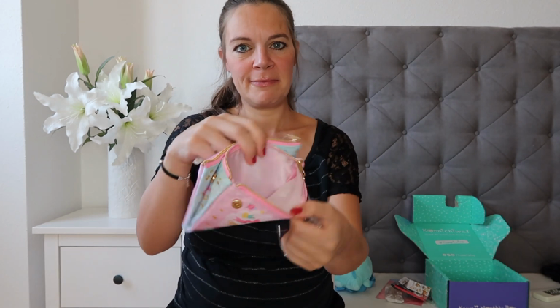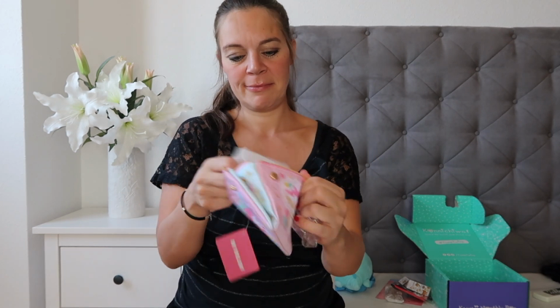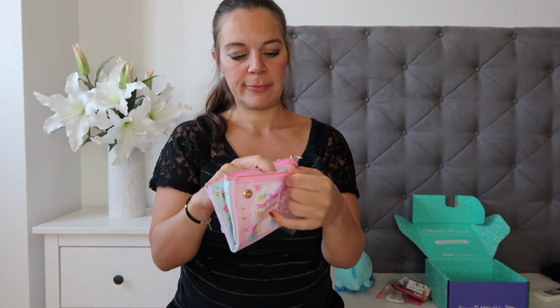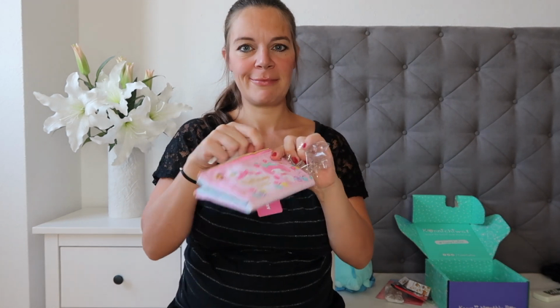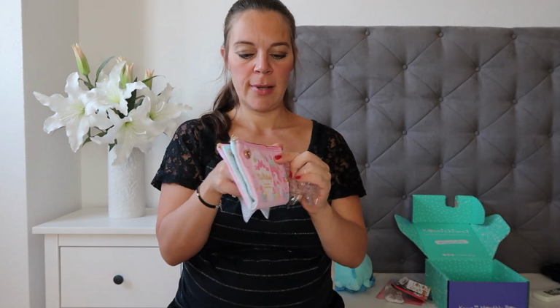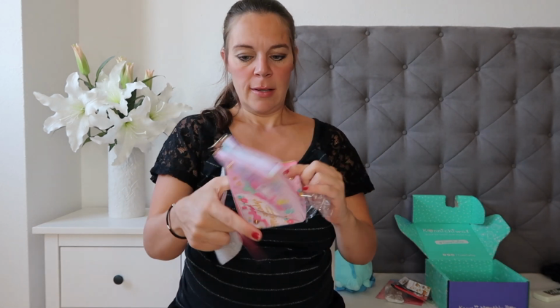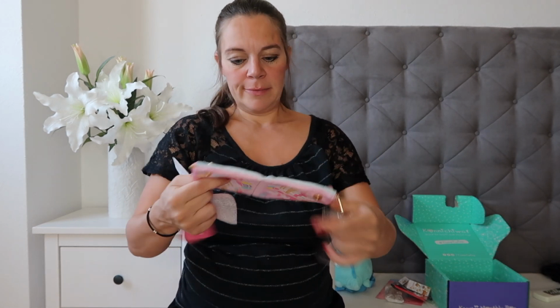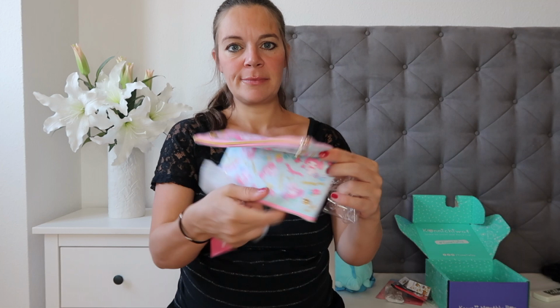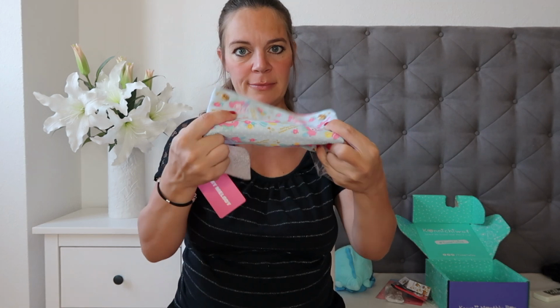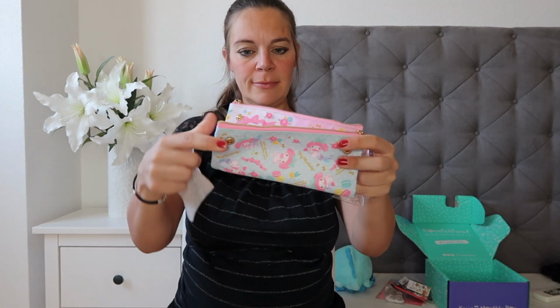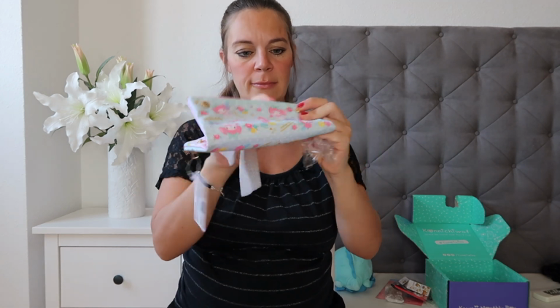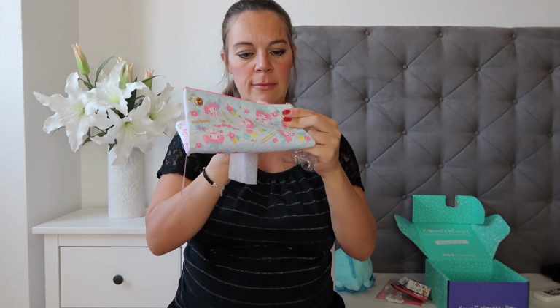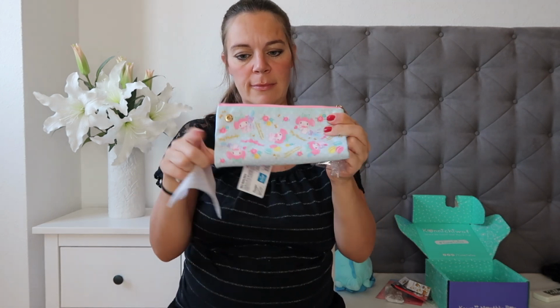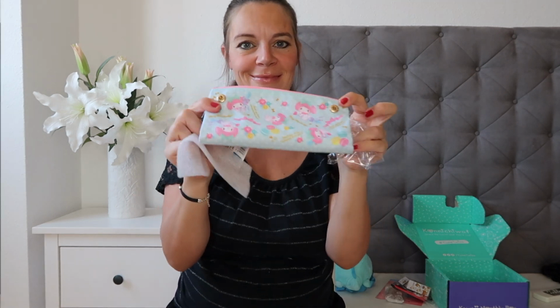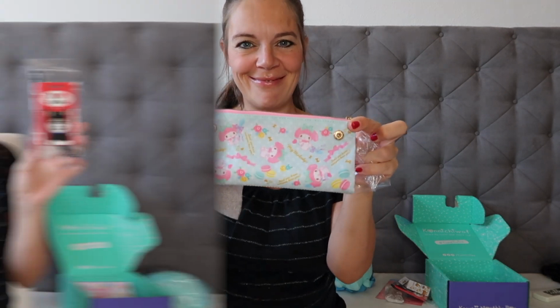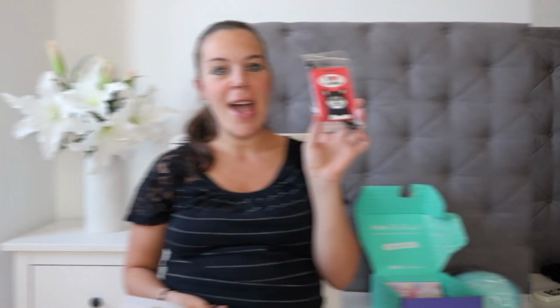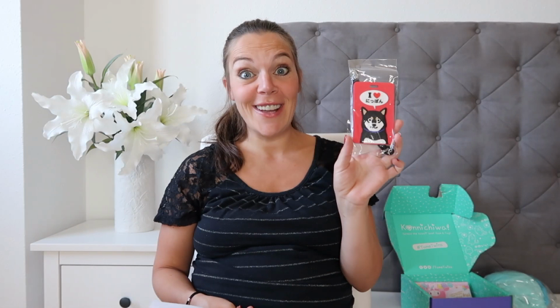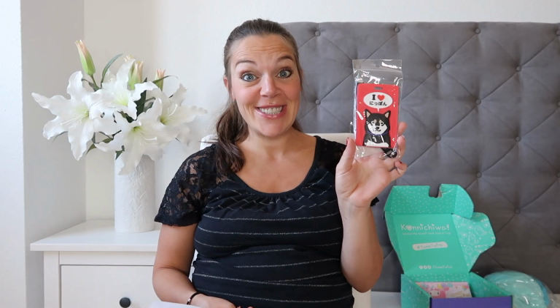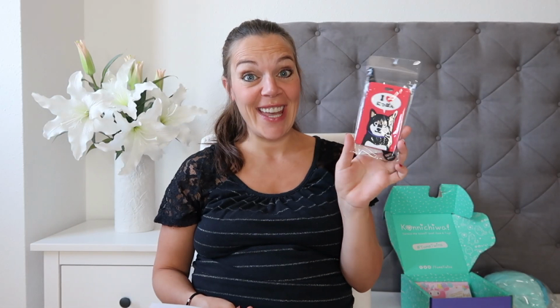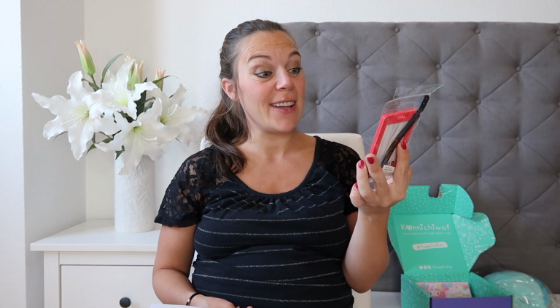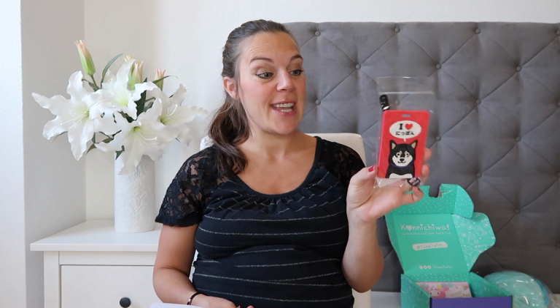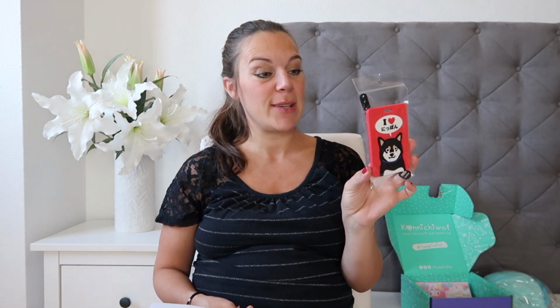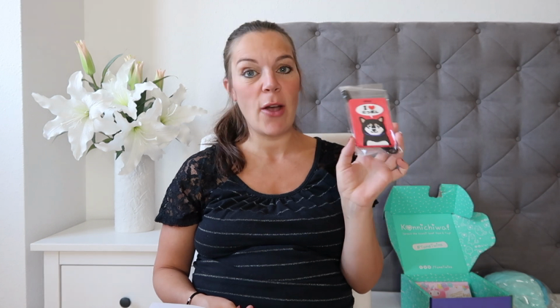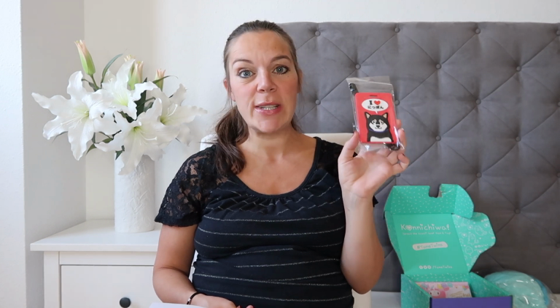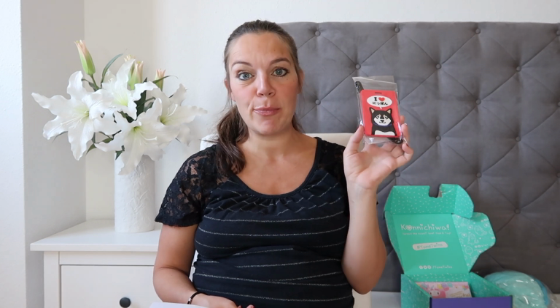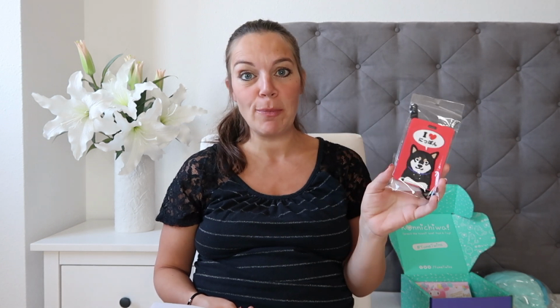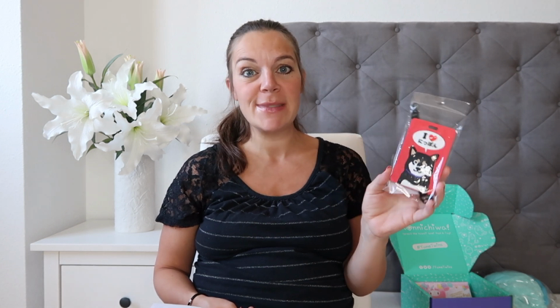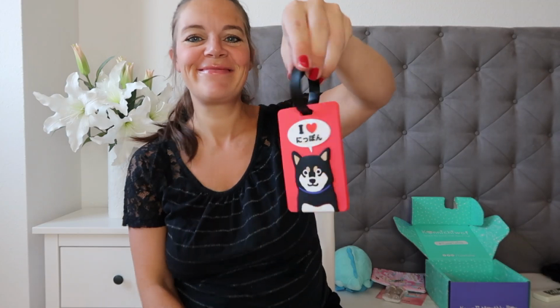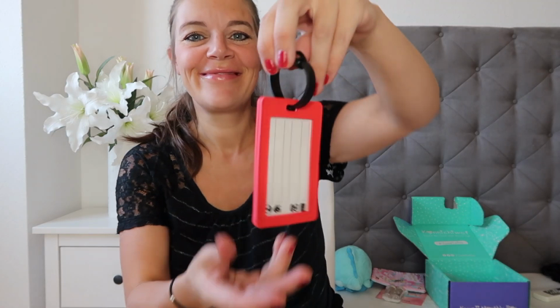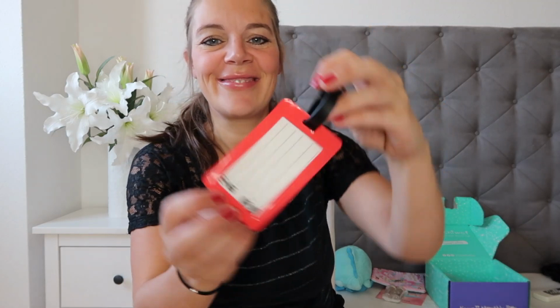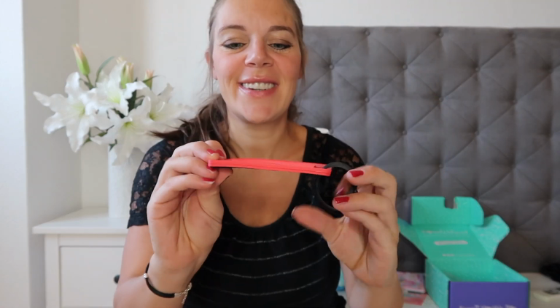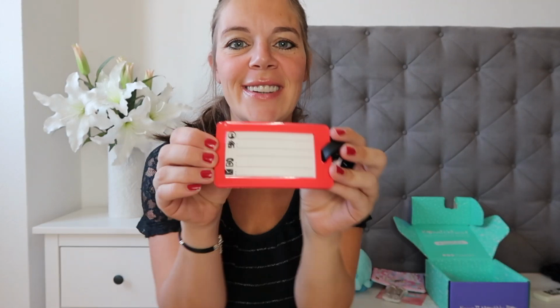Then you have this little pouch which is actually reversible. You can use it for anything — a makeup bag, a pencil case, a wallet, anything. Then you have a luggage tag, which I love.